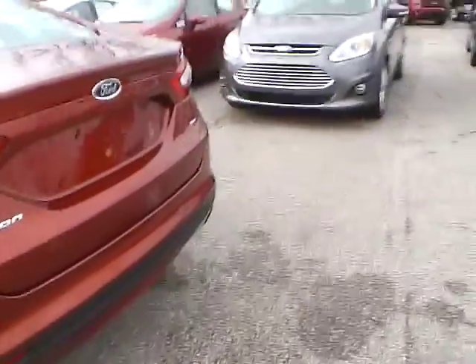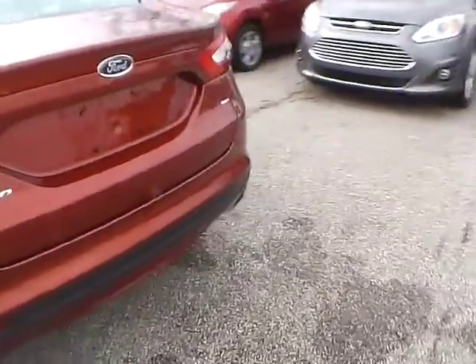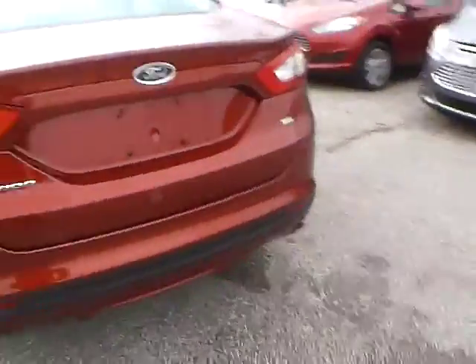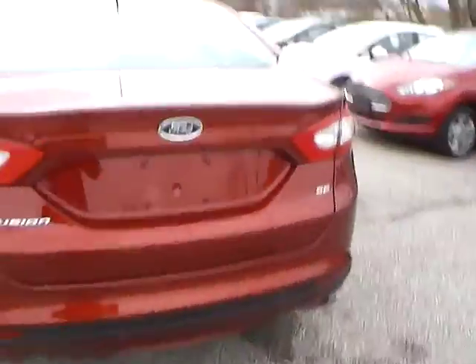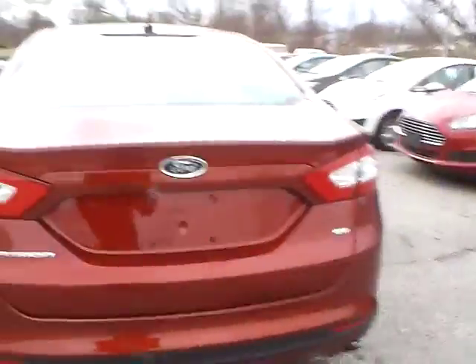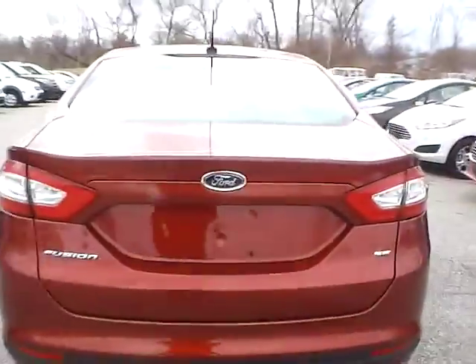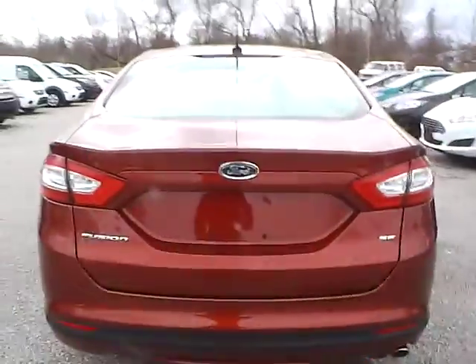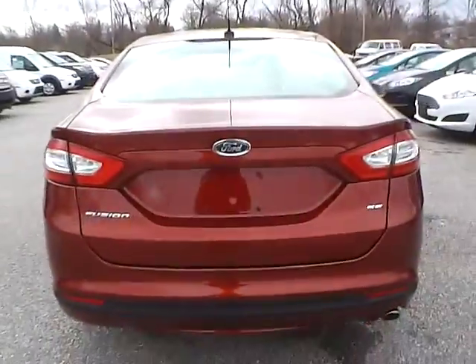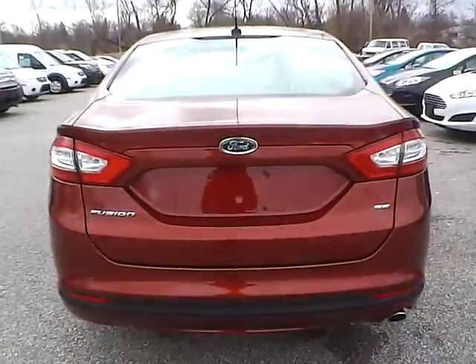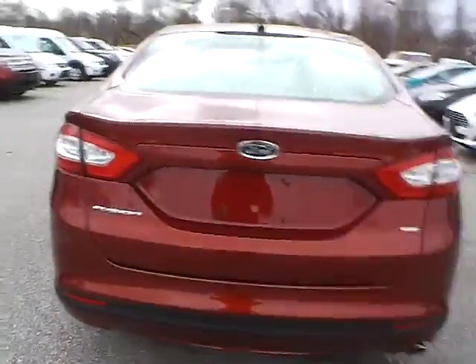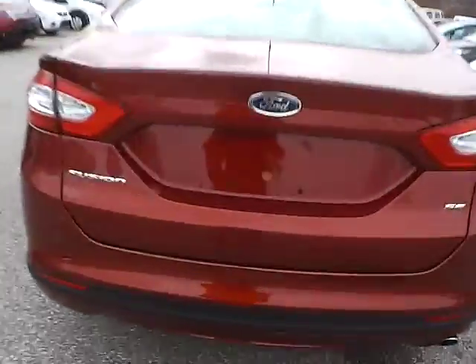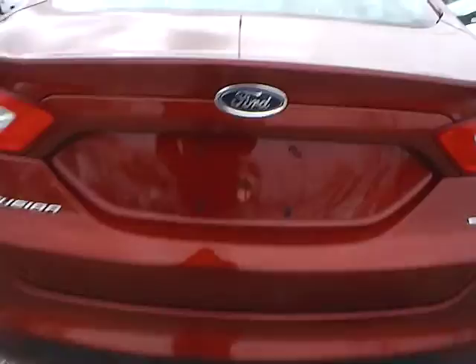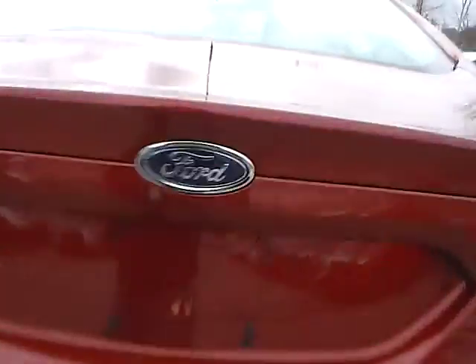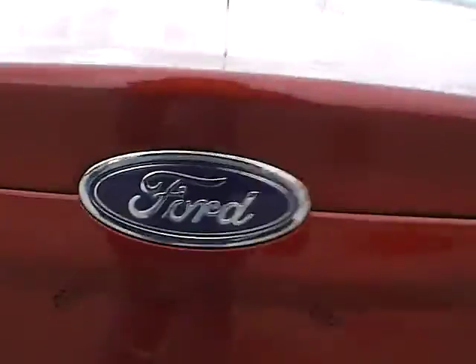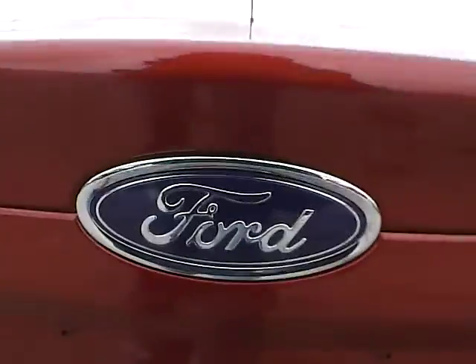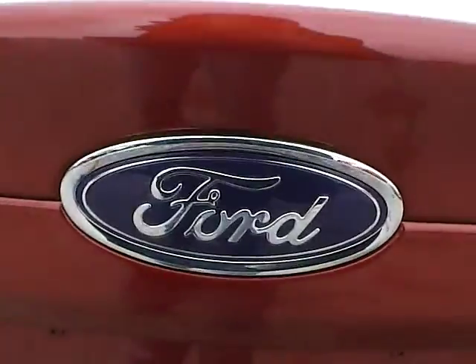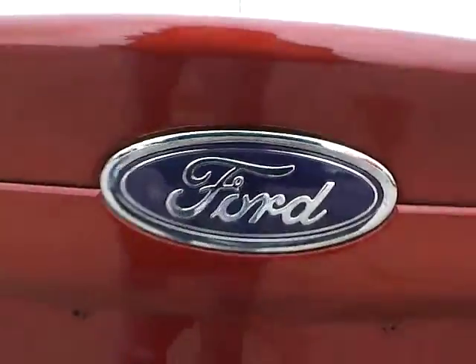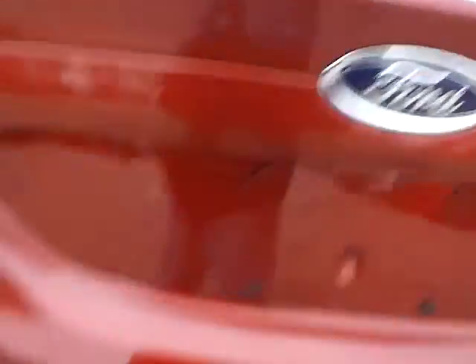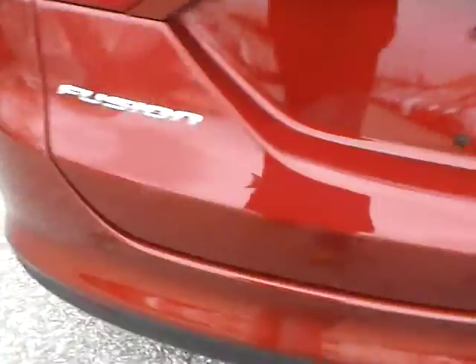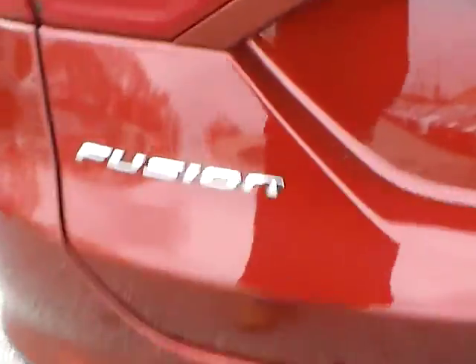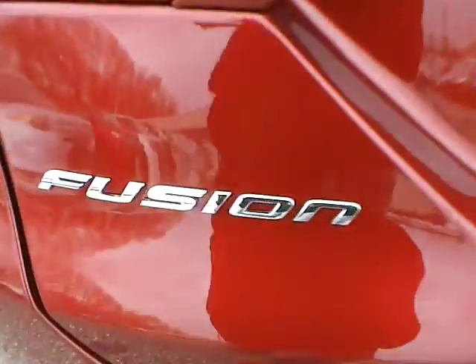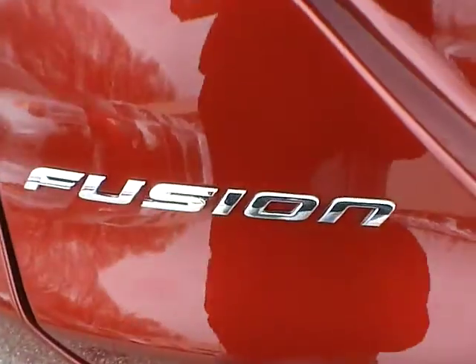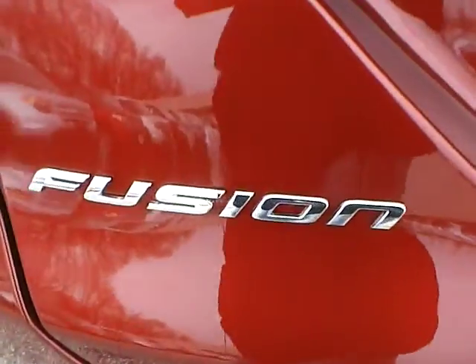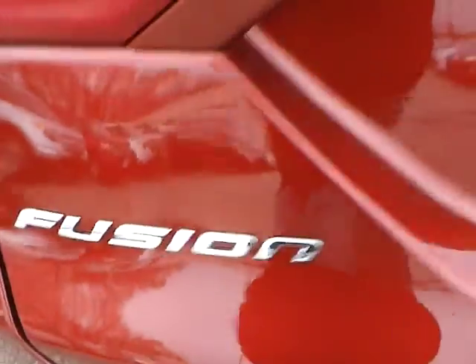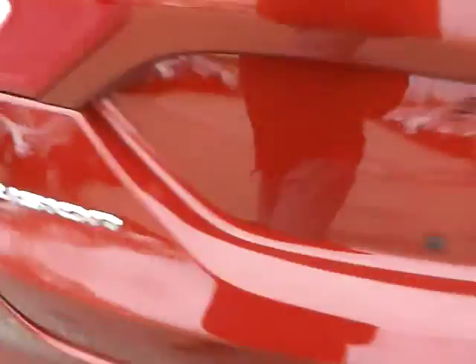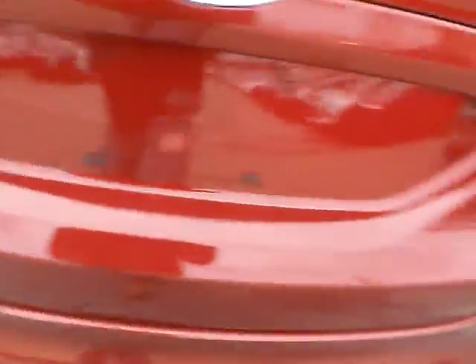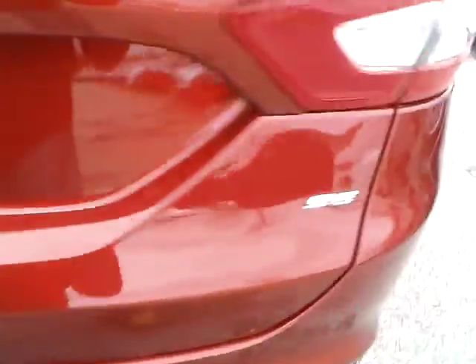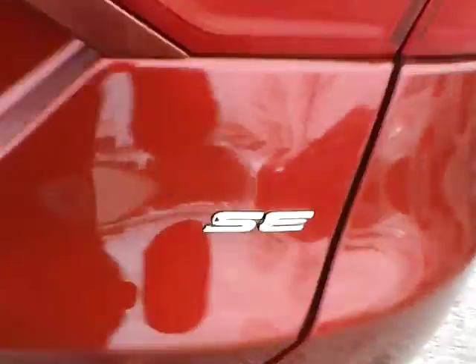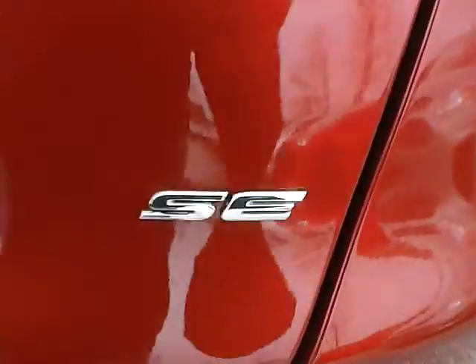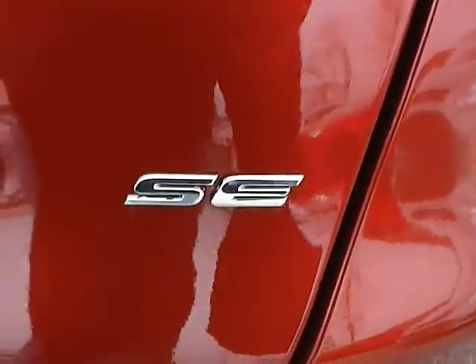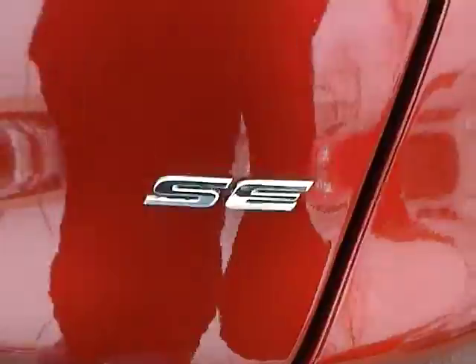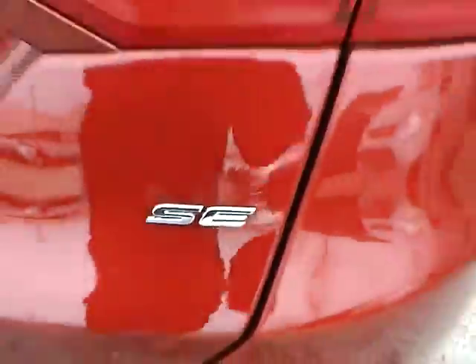As for the back of the vehicle, we have the Ford badge in the middle, Fusion lettering on this side, and SE lettering on this side.